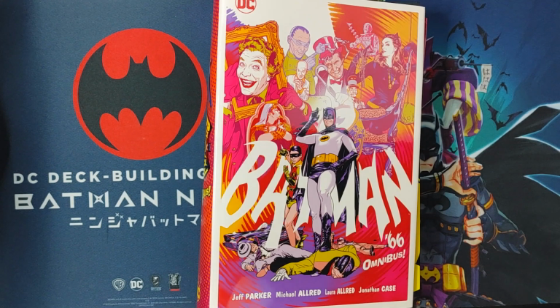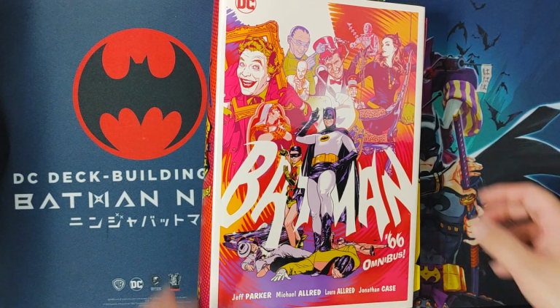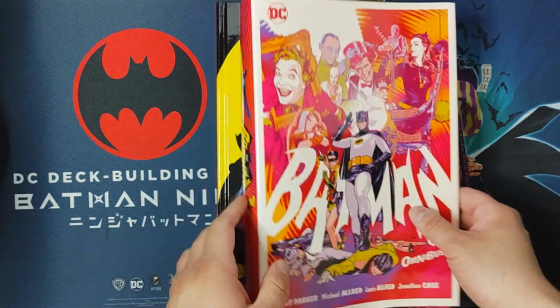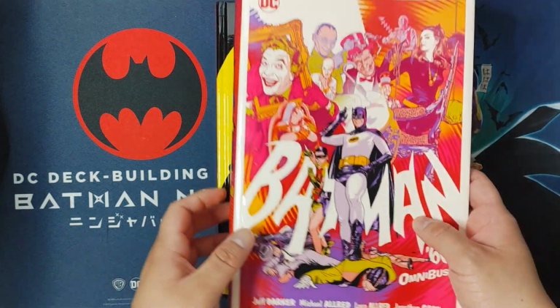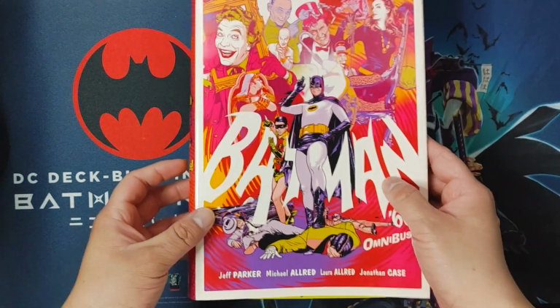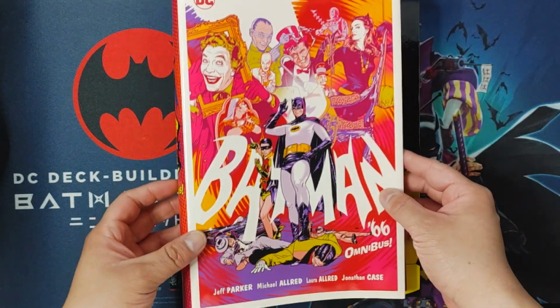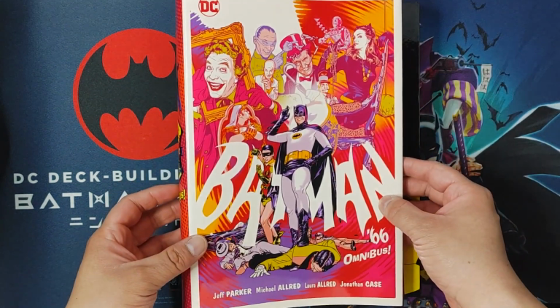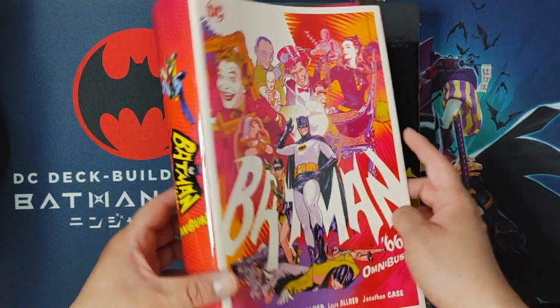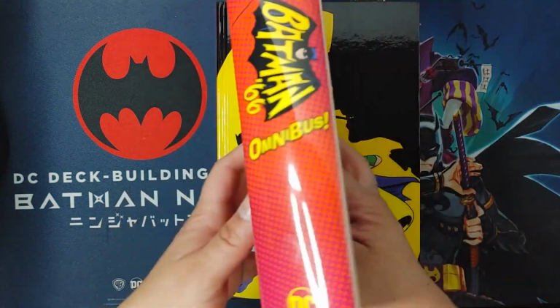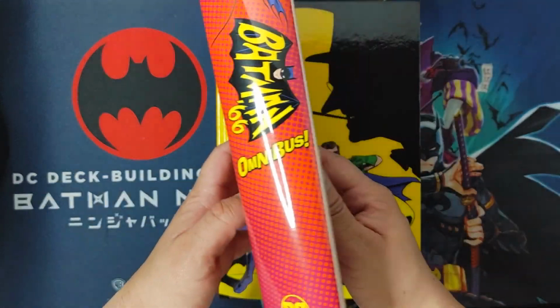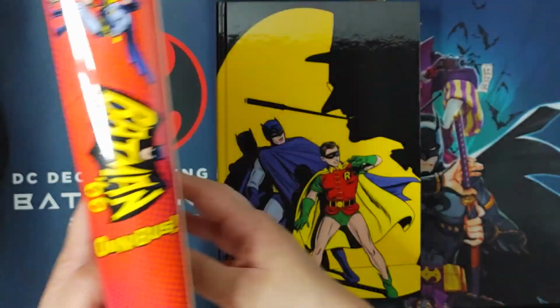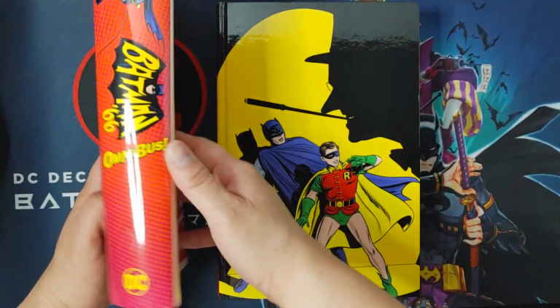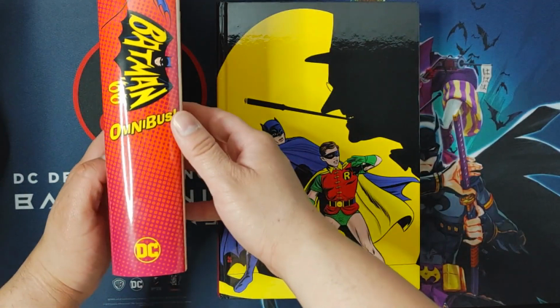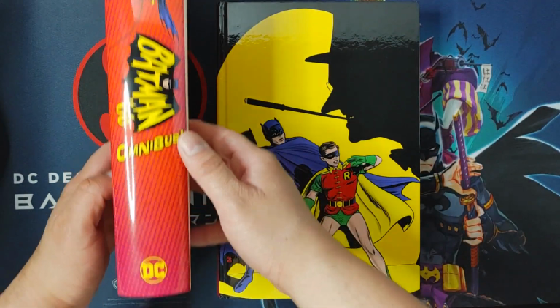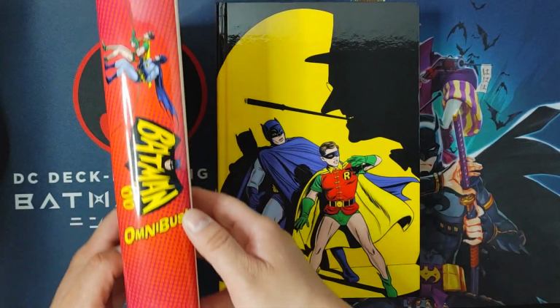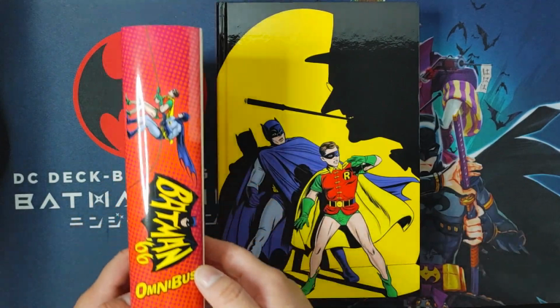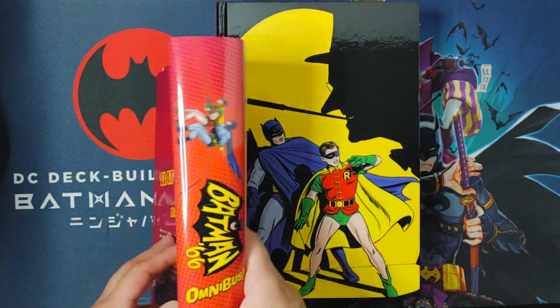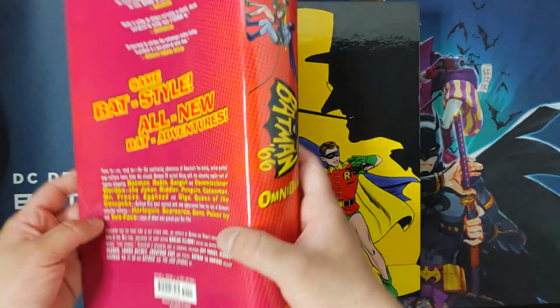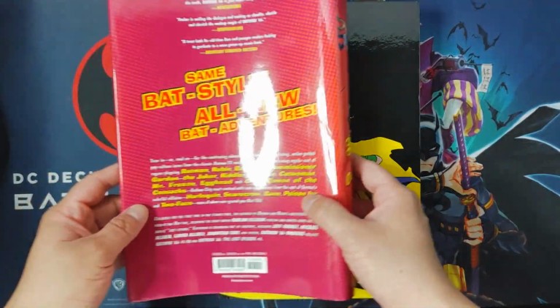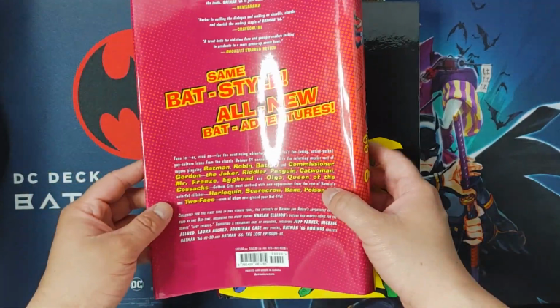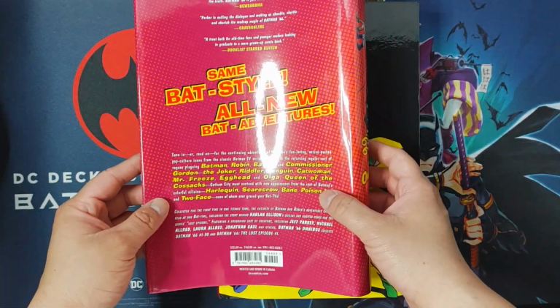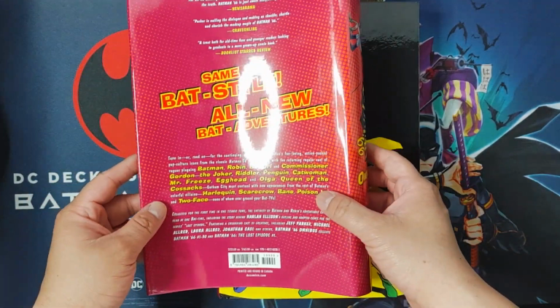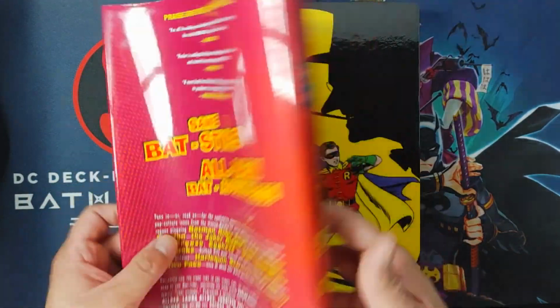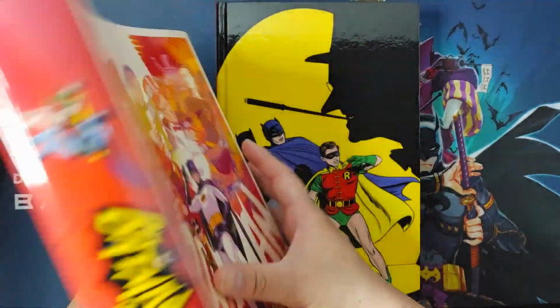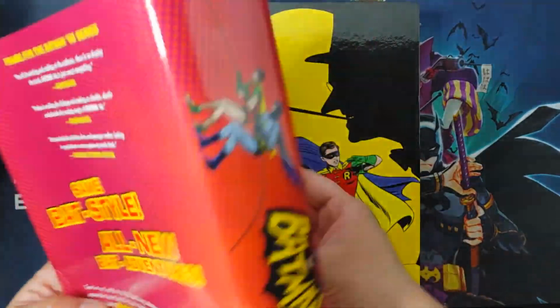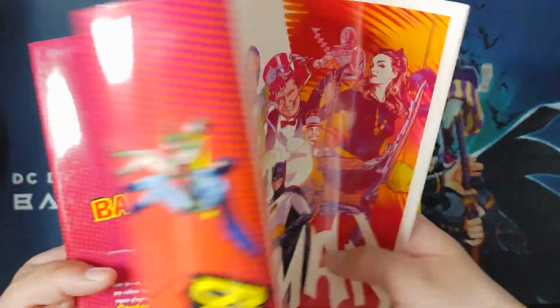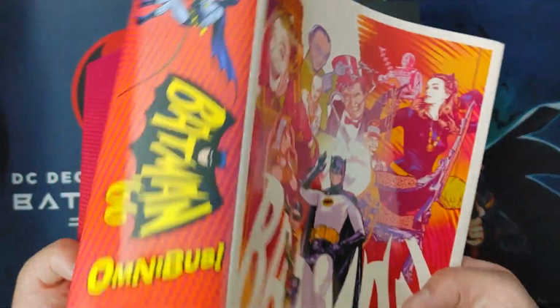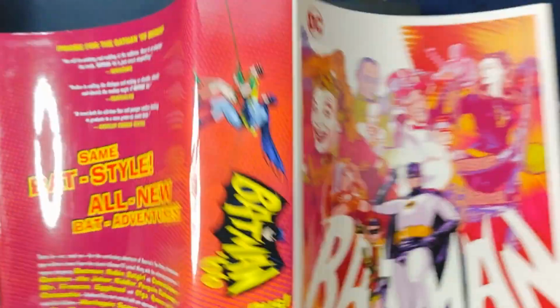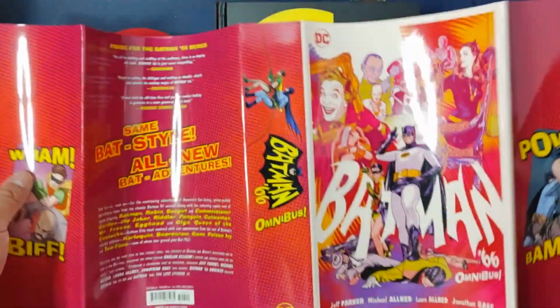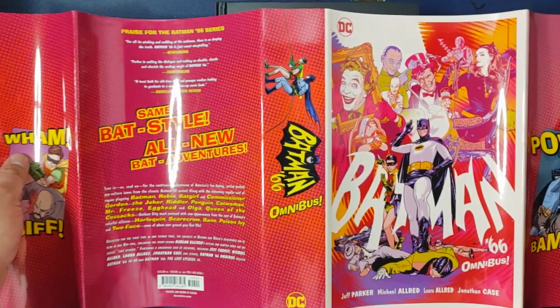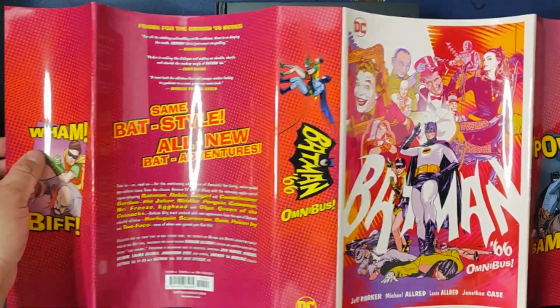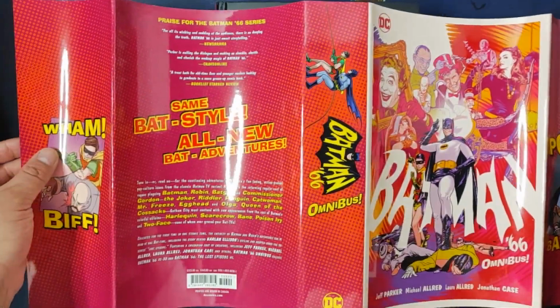Let's take a look at the front of the dust jacket, the spine, and the back. And I'll do a full spread image of the dust jacket.